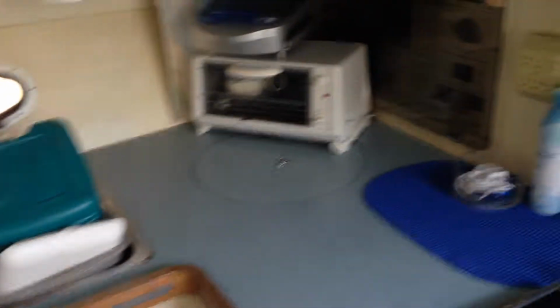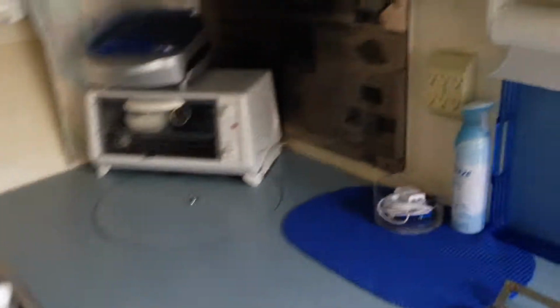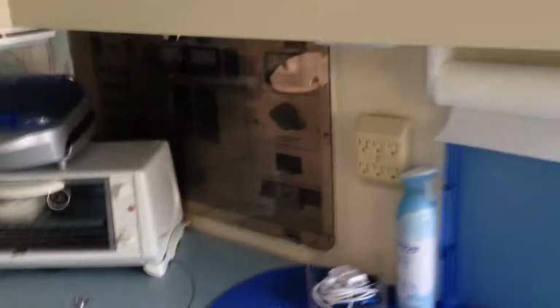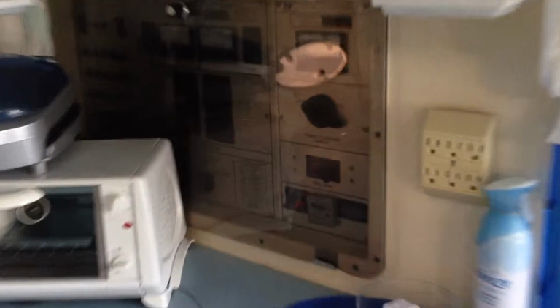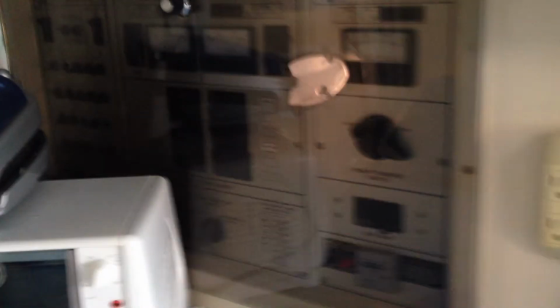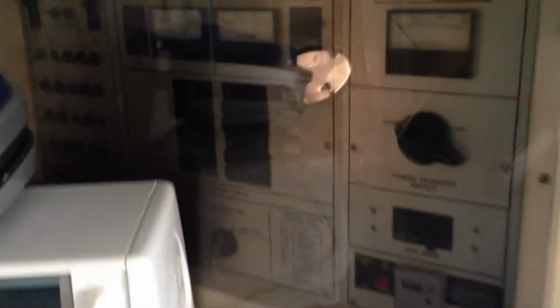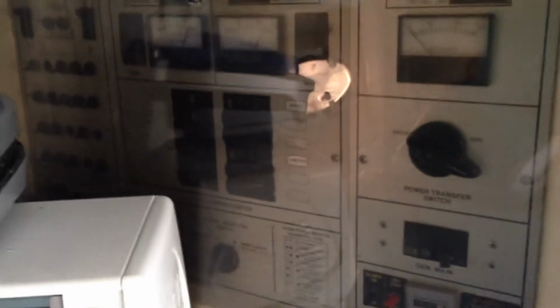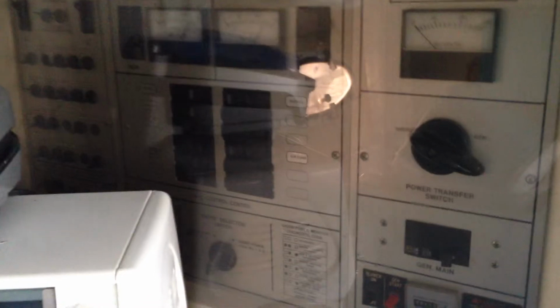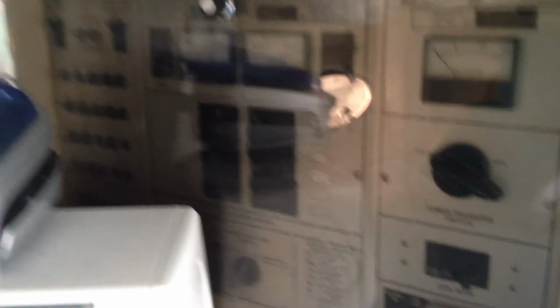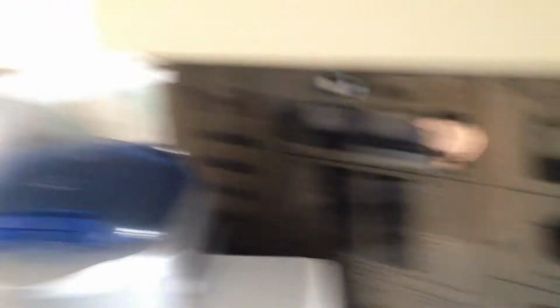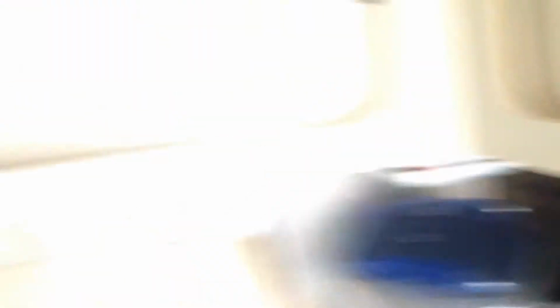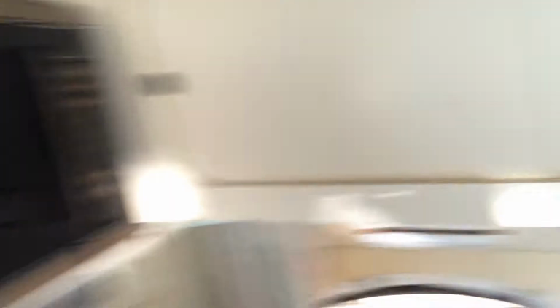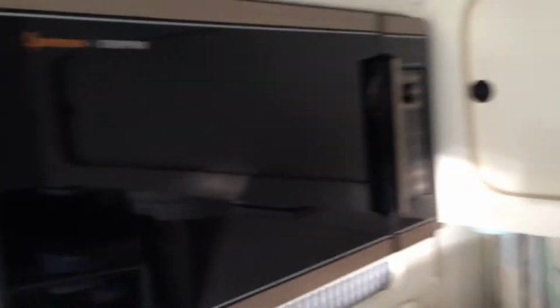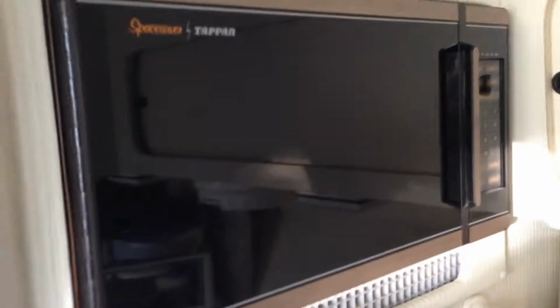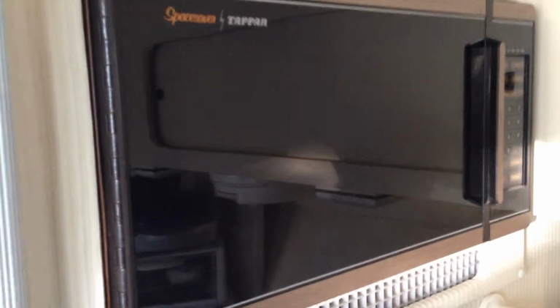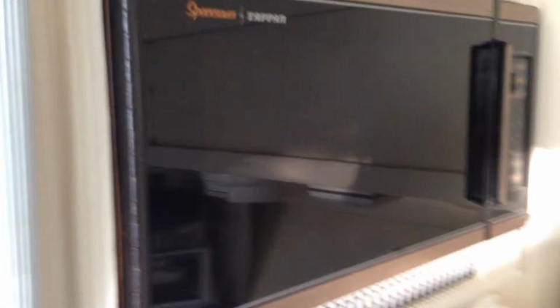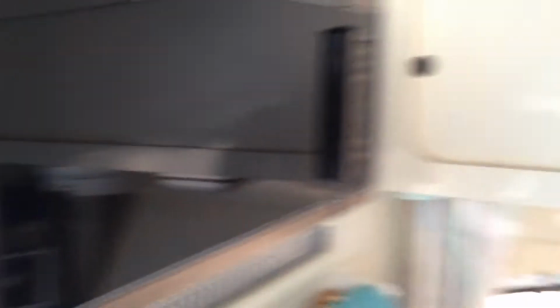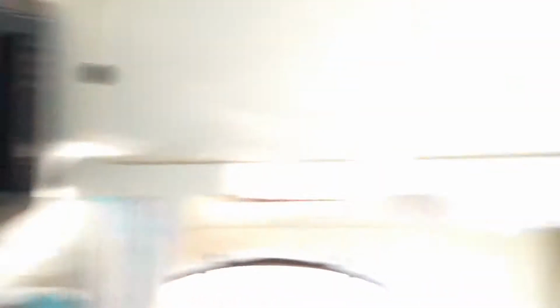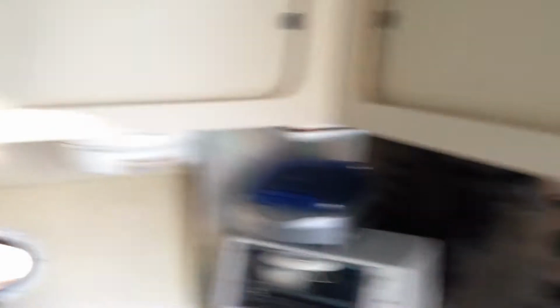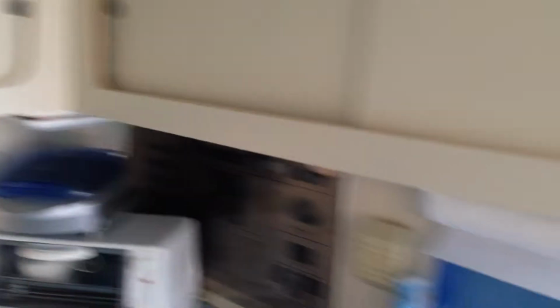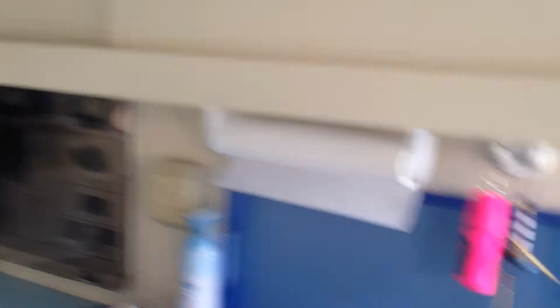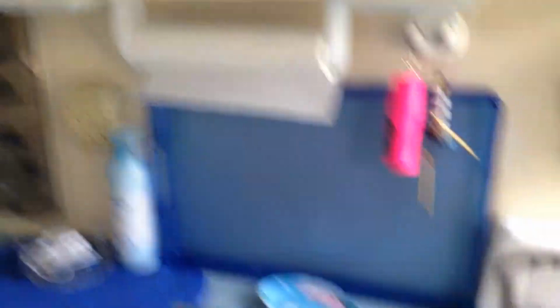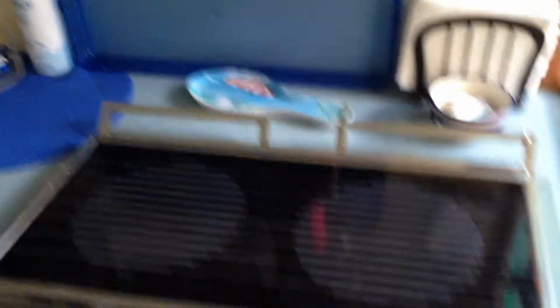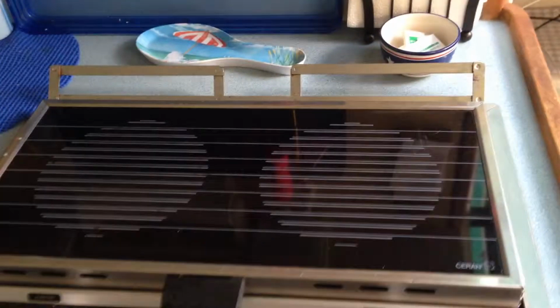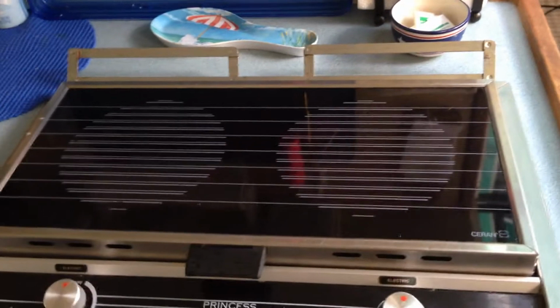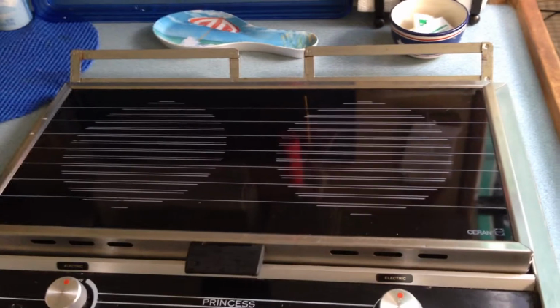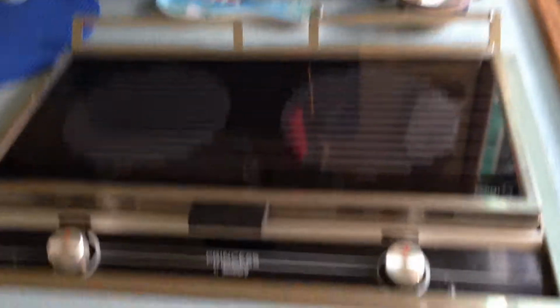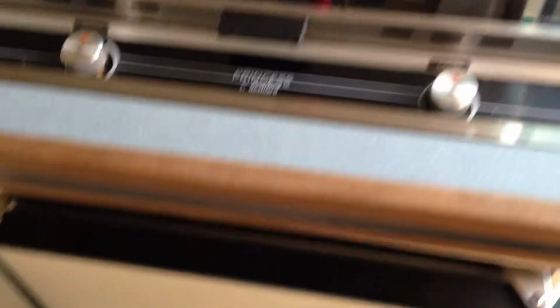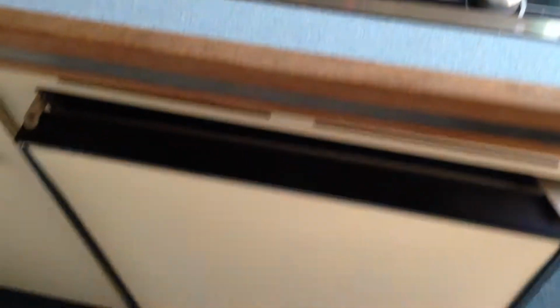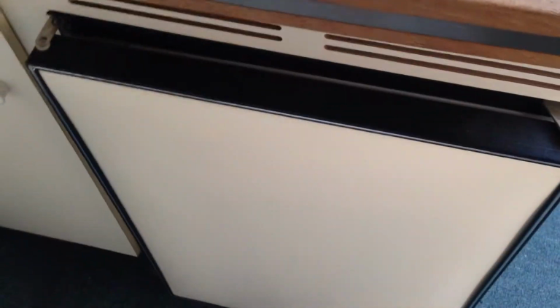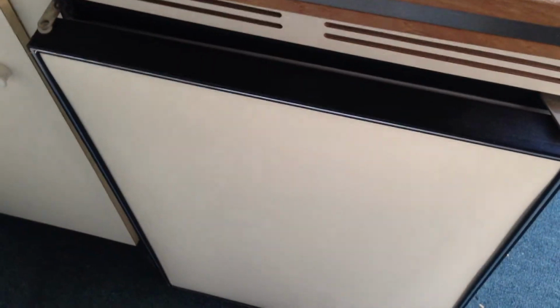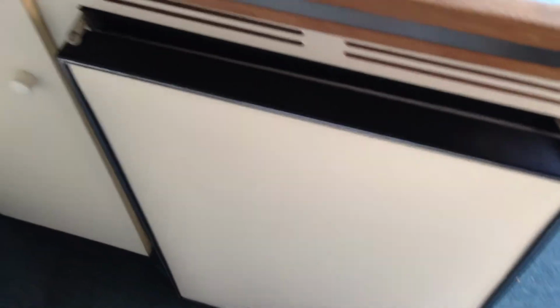Toaster oven. Fuse panel. Microwave. Alcohol burner stove. Refrigerator.